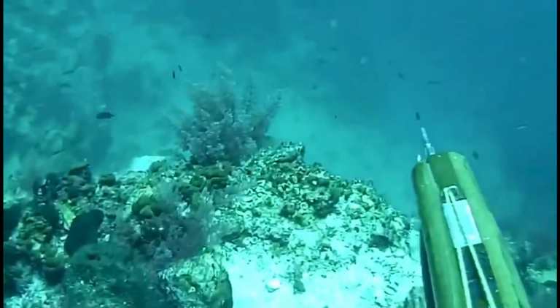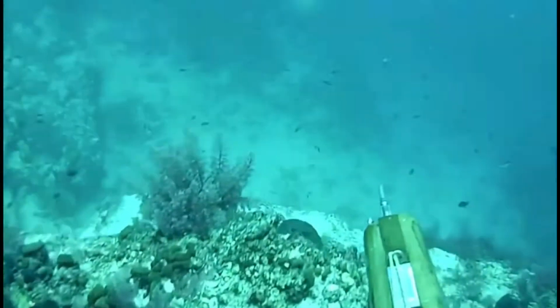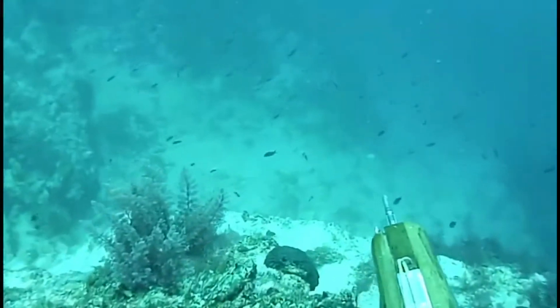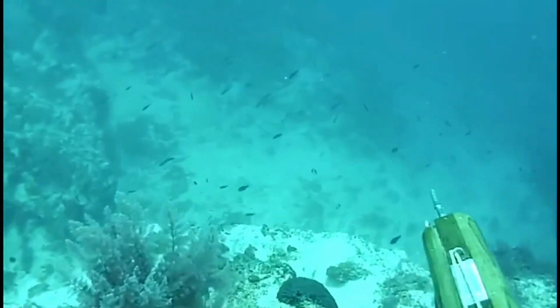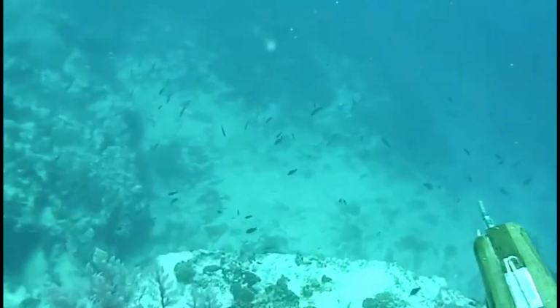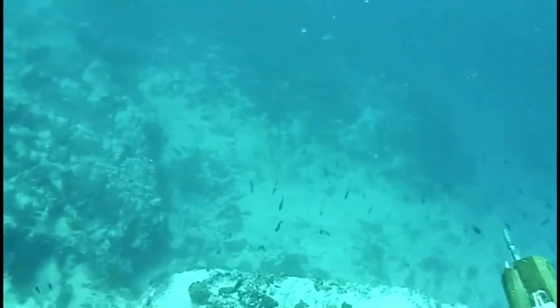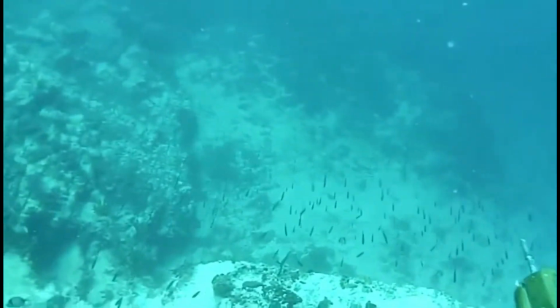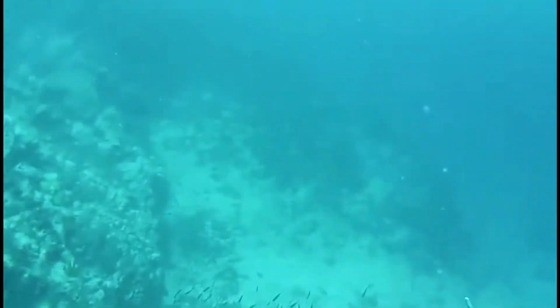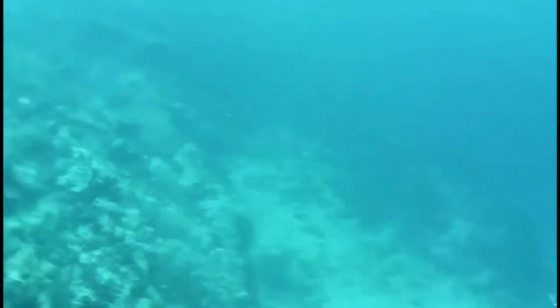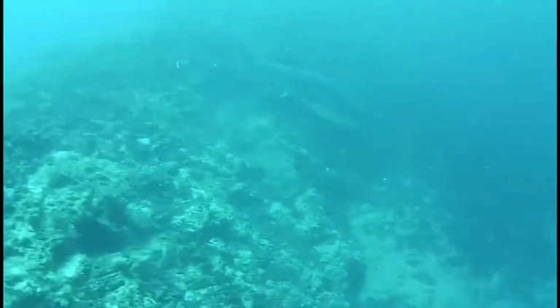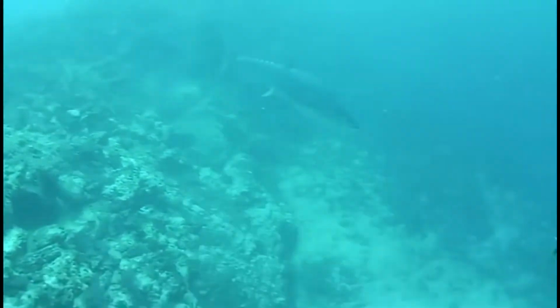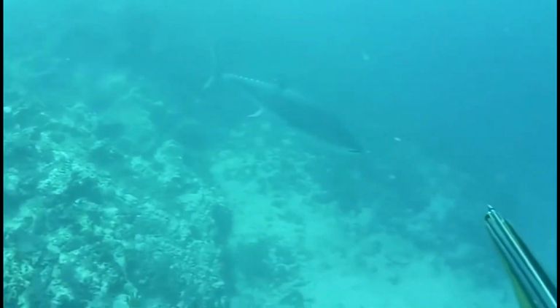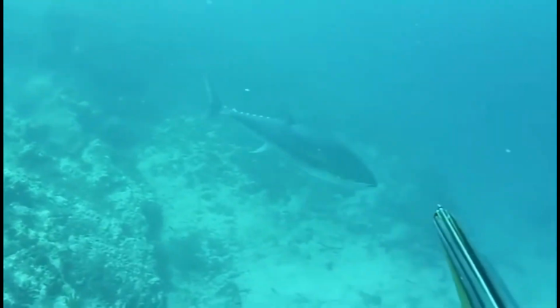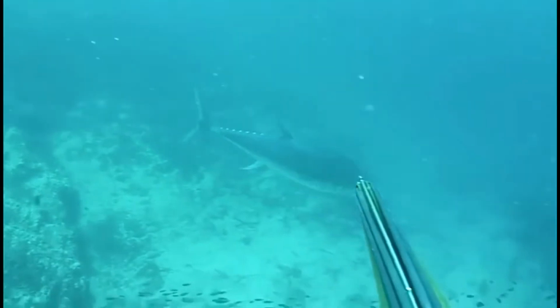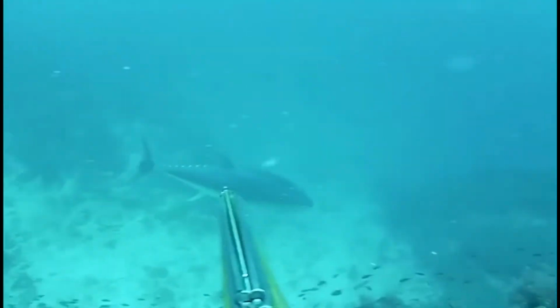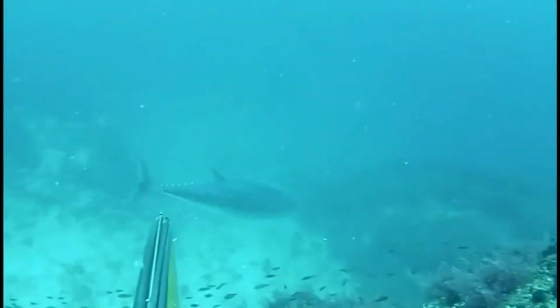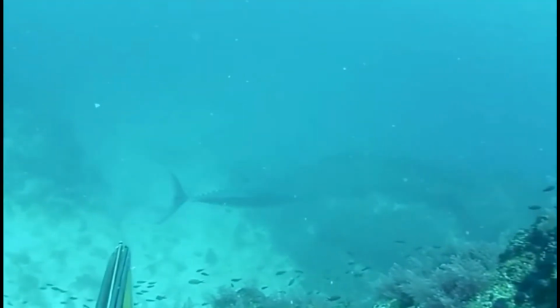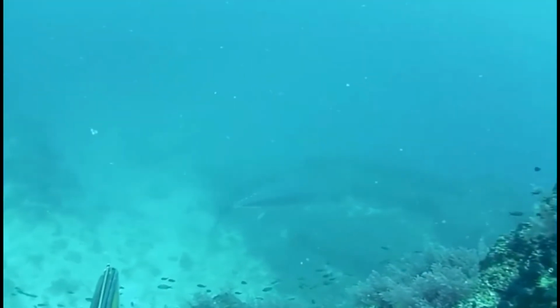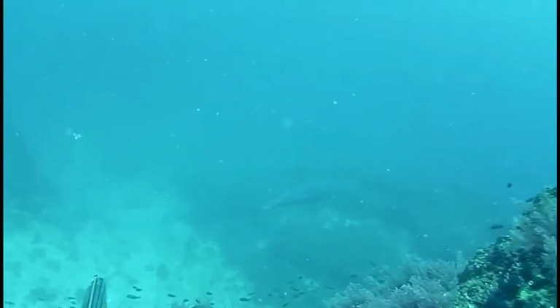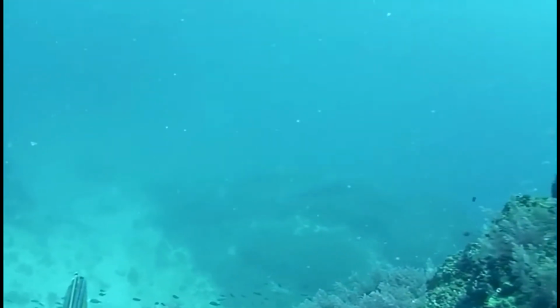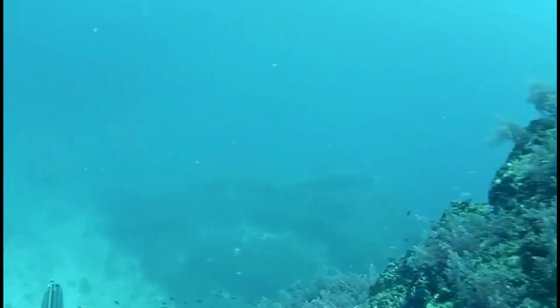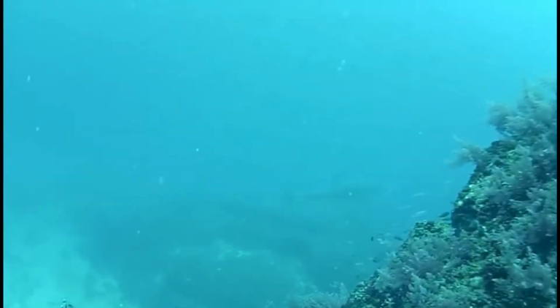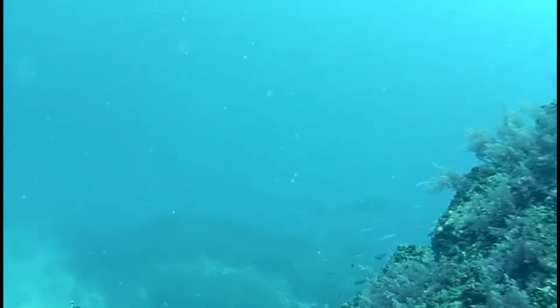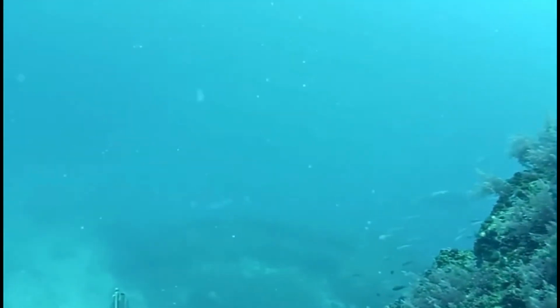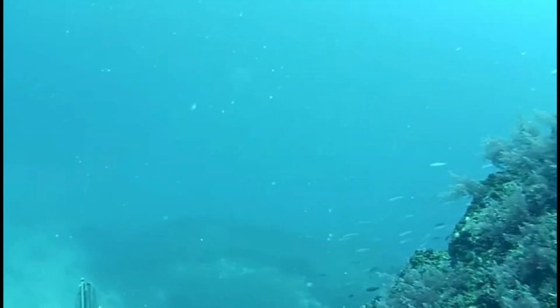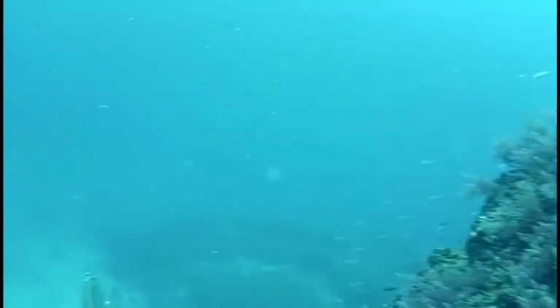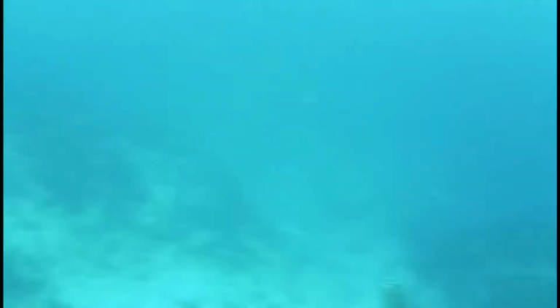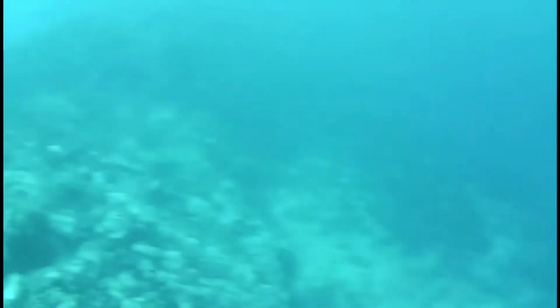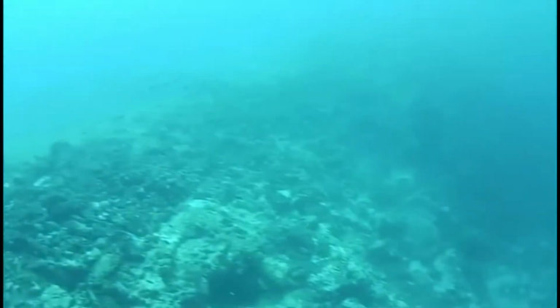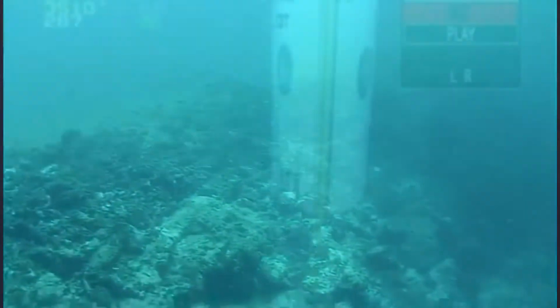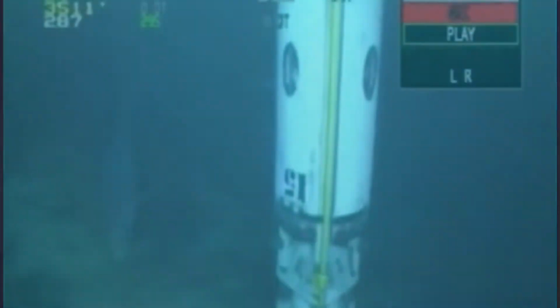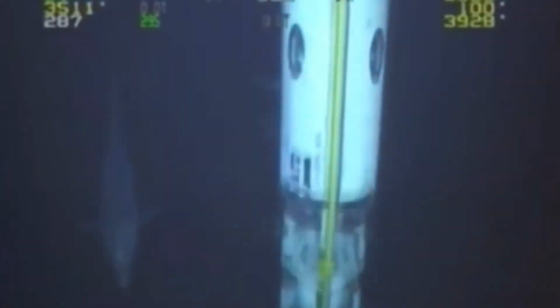The bluefin tuna is one of the fastest fish in the world, reaching up to 40 miles an hour underwater. They are very large, growing up to almost a ton in weight and up to 15 feet long.